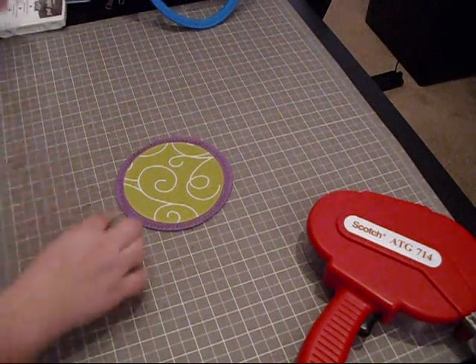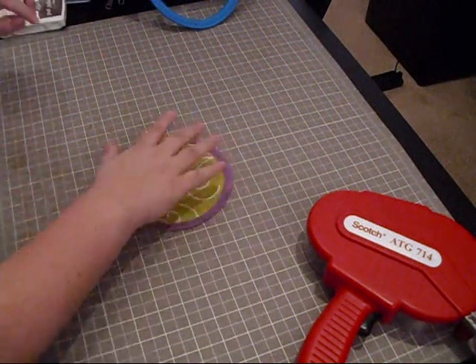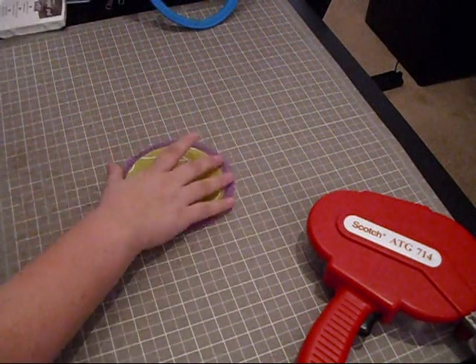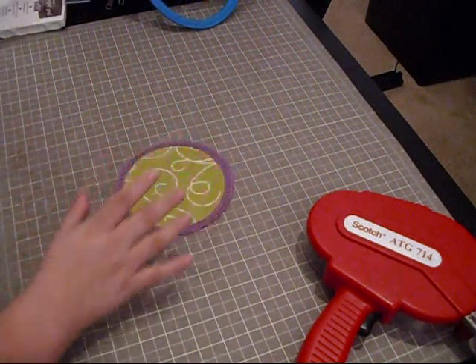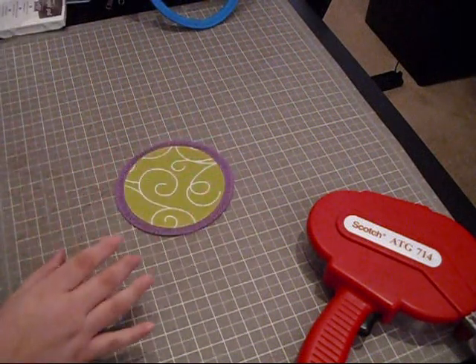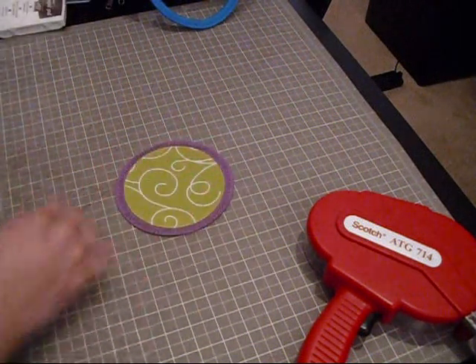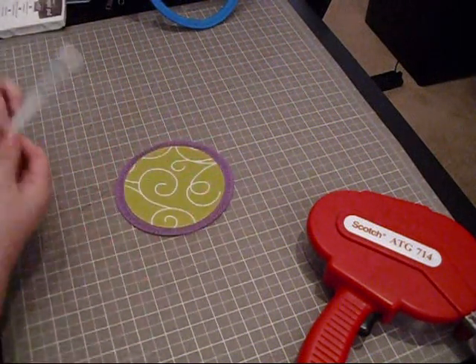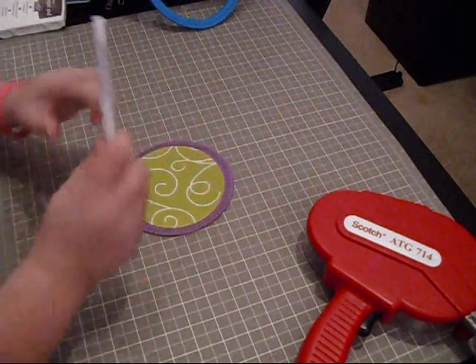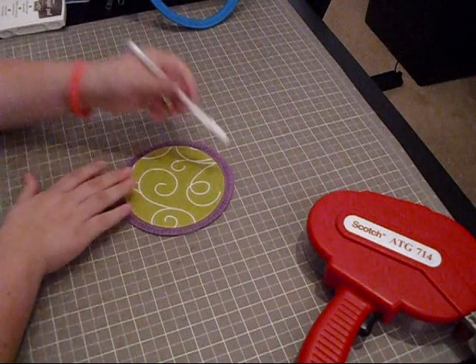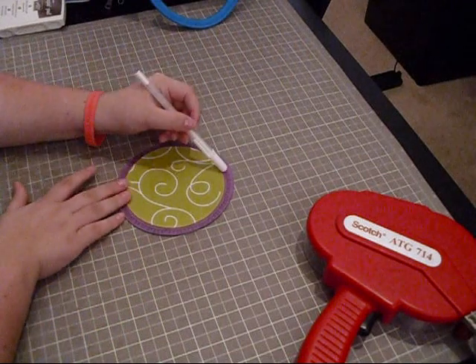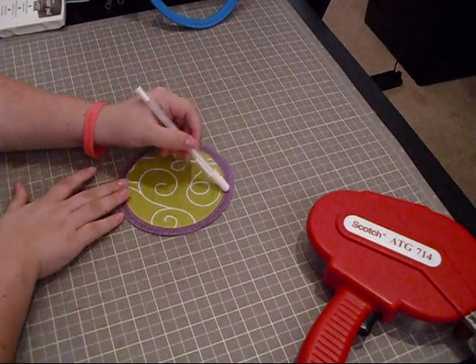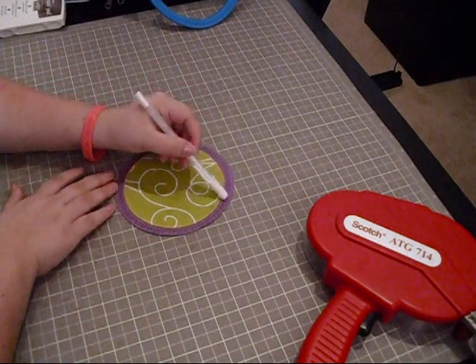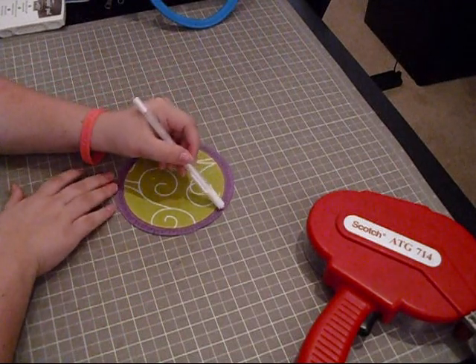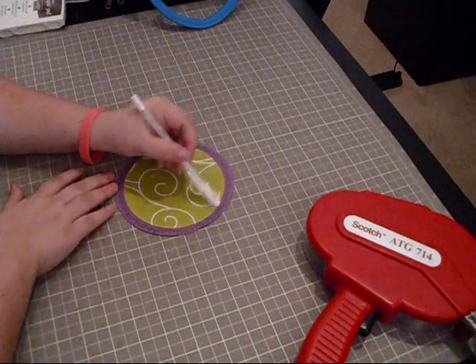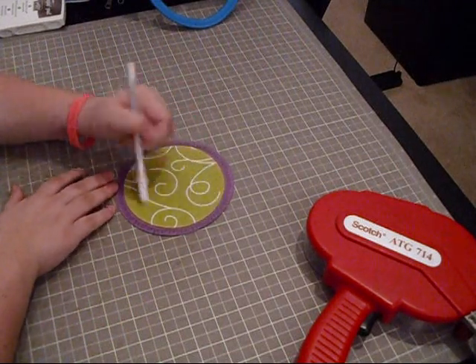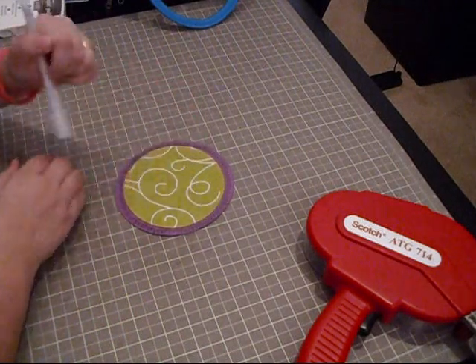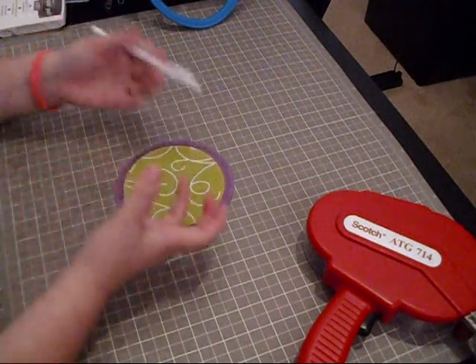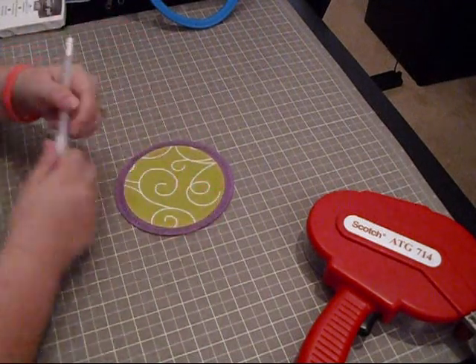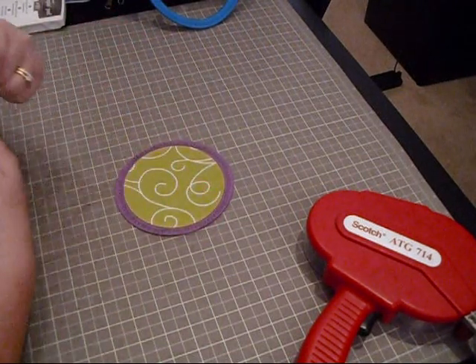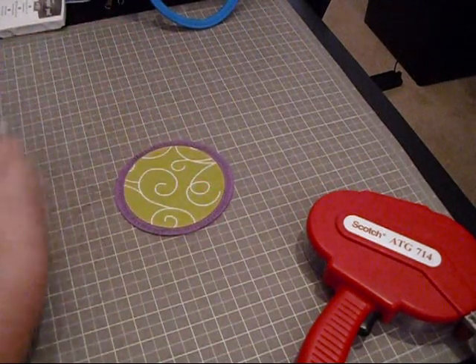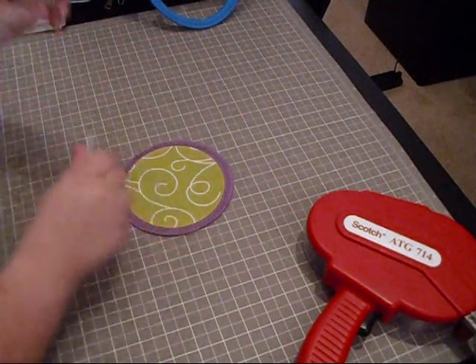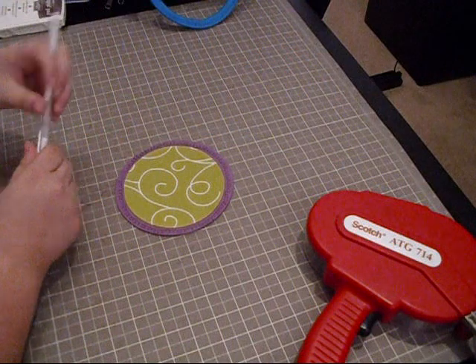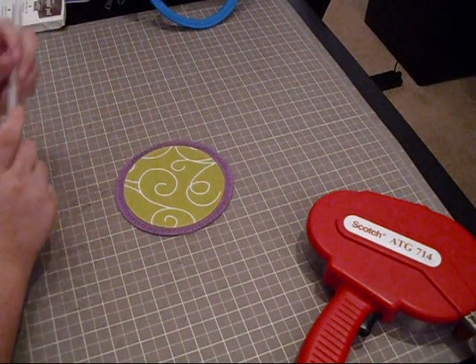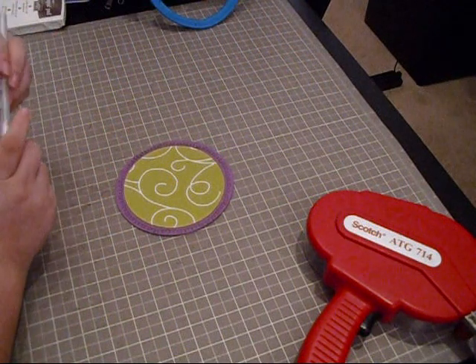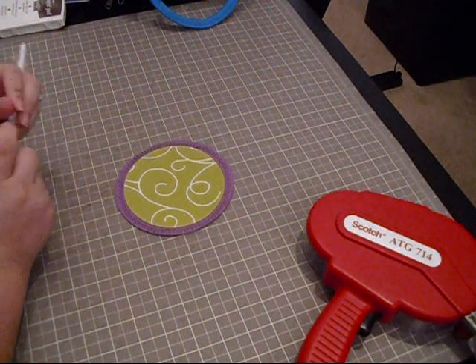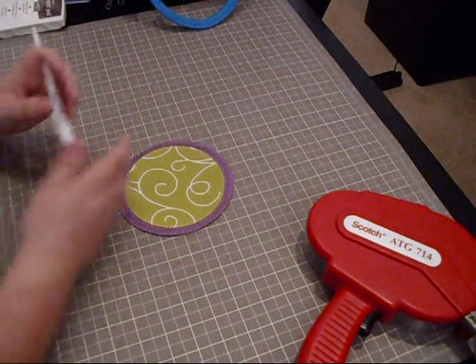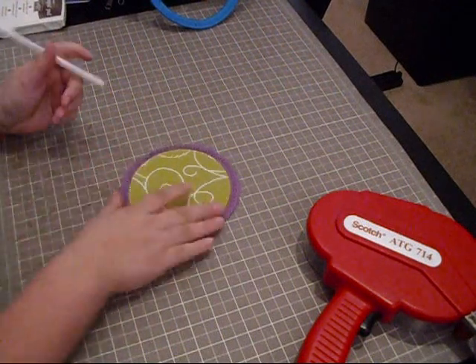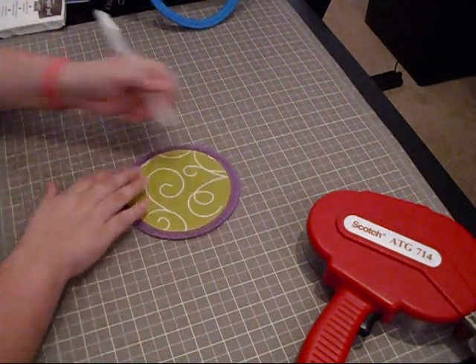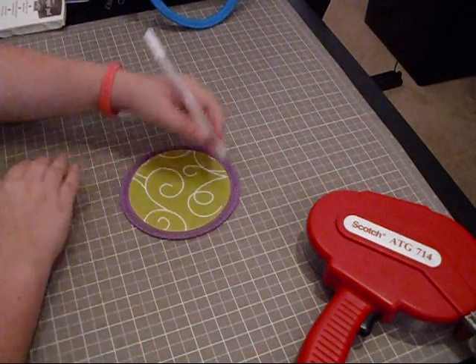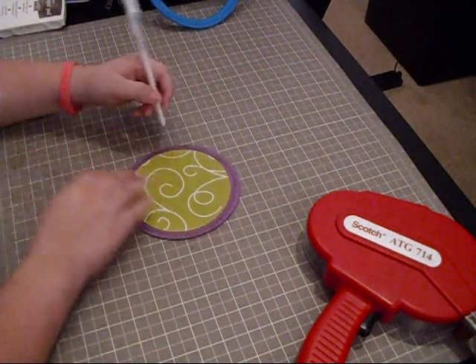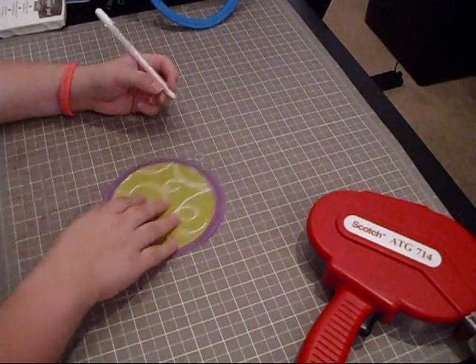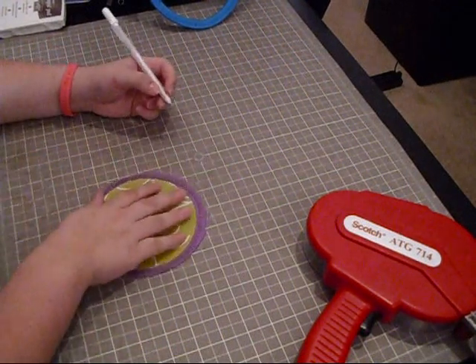Now that I've done that, I'm going to go around with my white gel pen between the stamp and the circle edge just to bring the white back out again, since I did stamp in brown. I'm going to go ahead and do that stitching and I'll be right back.